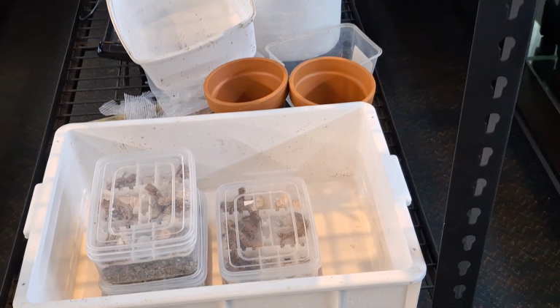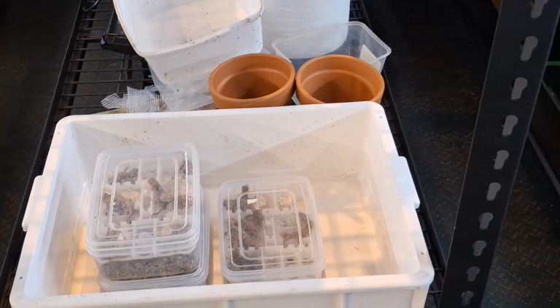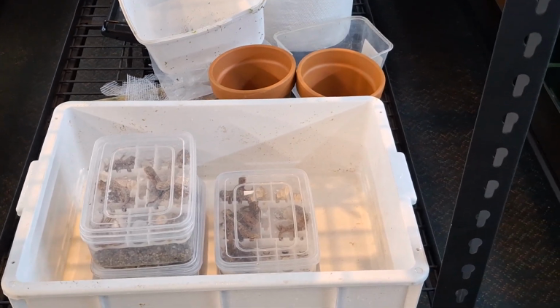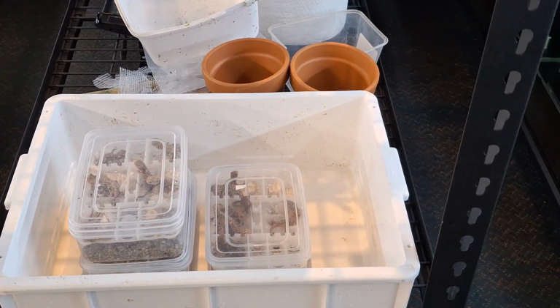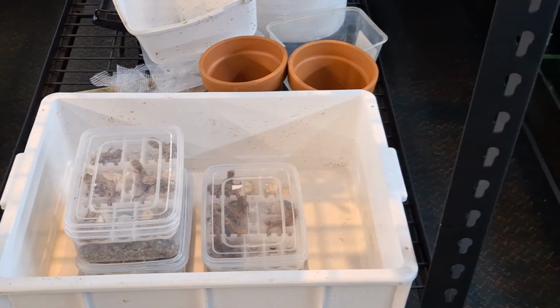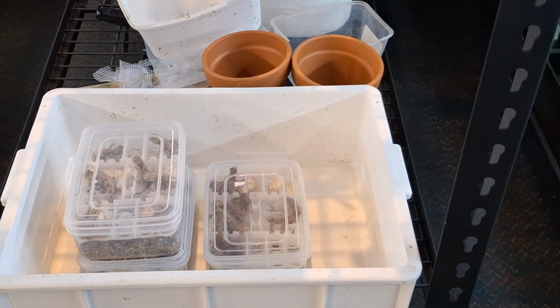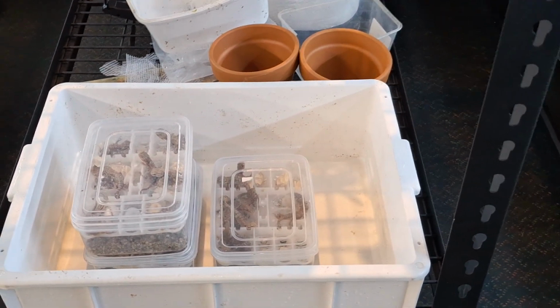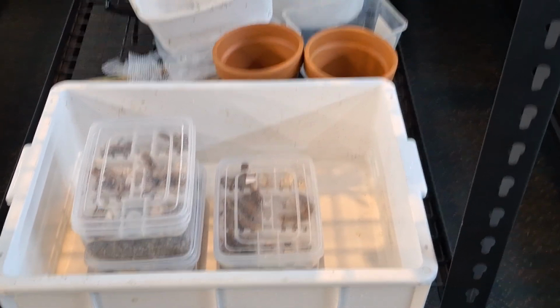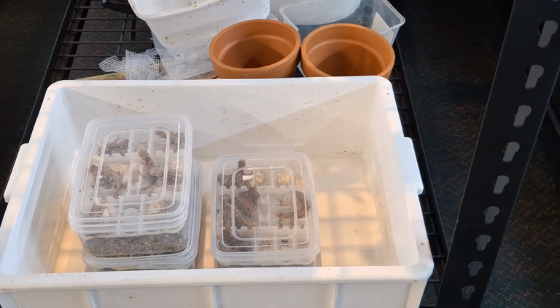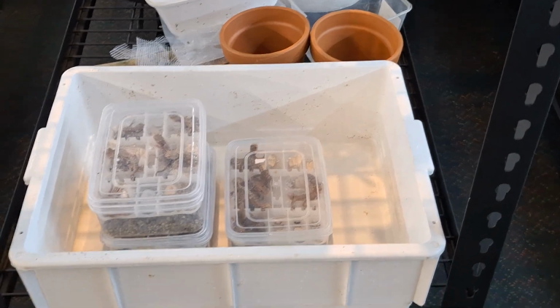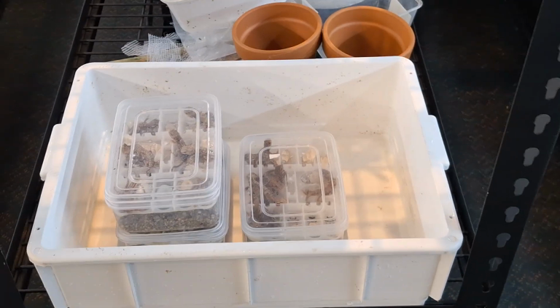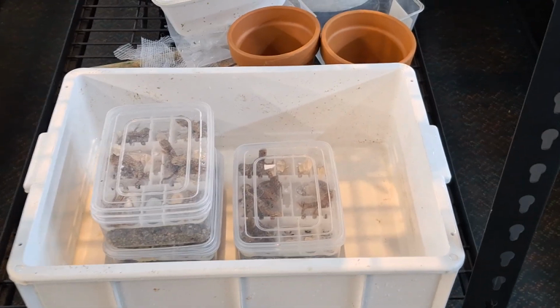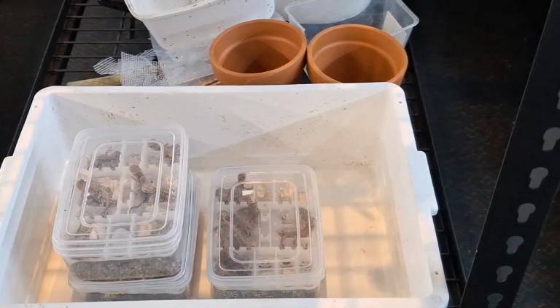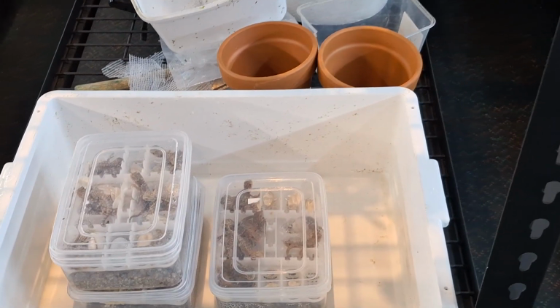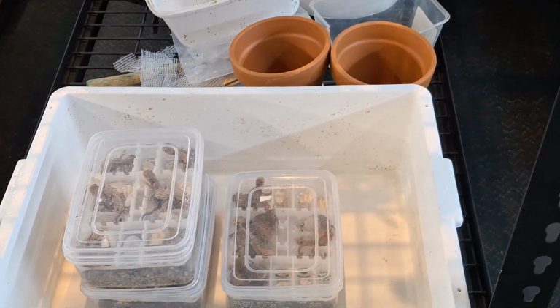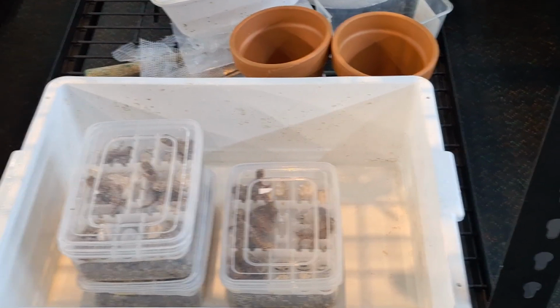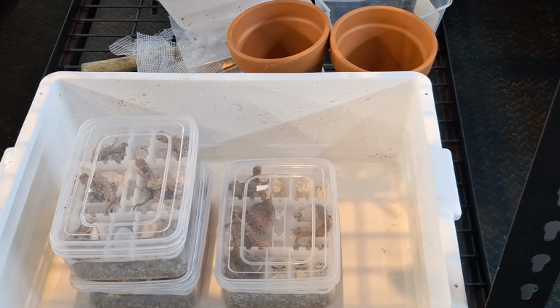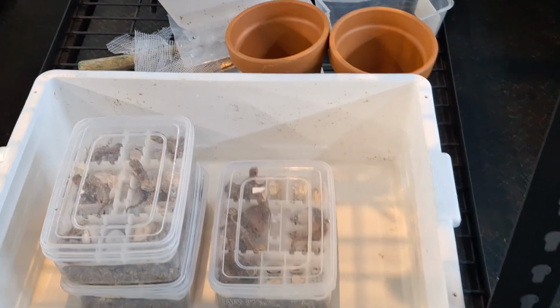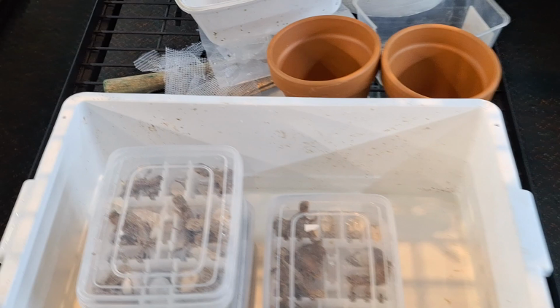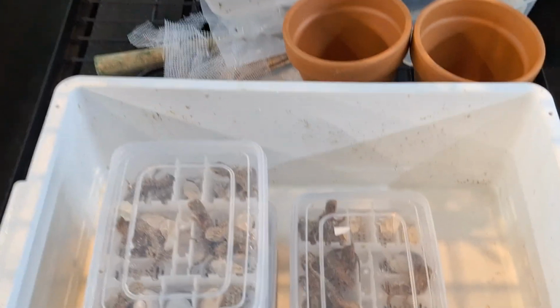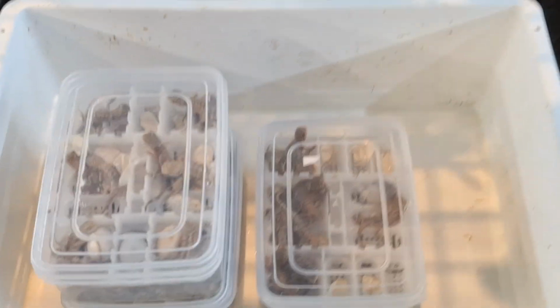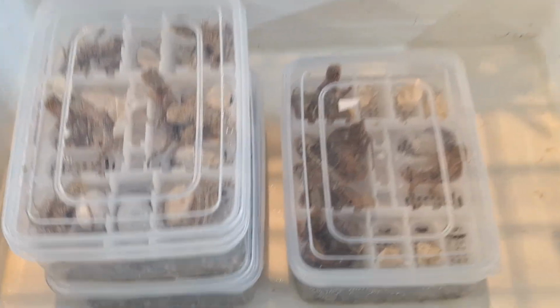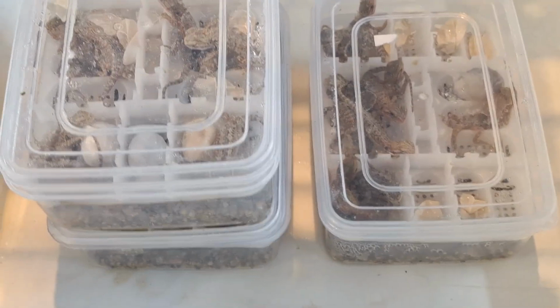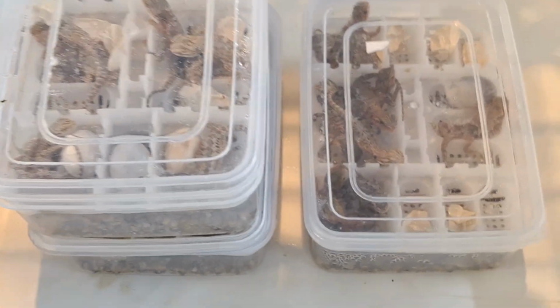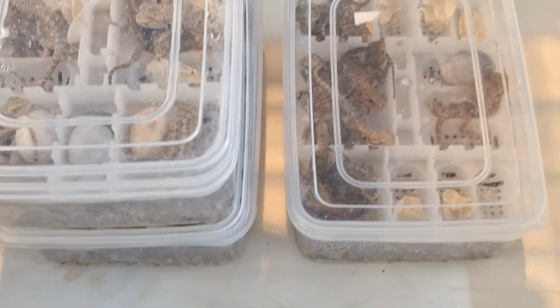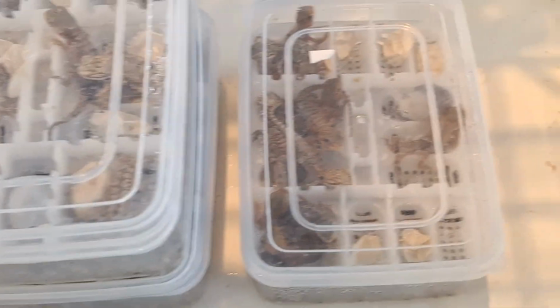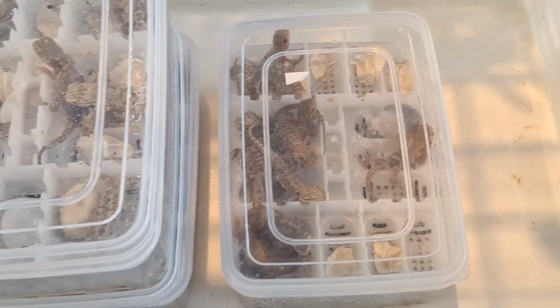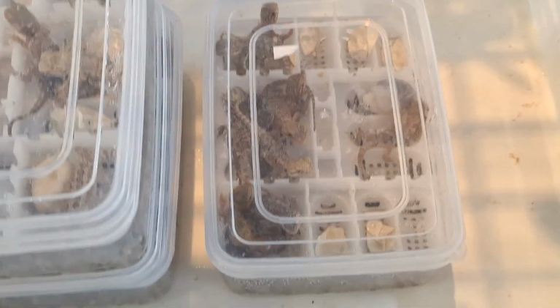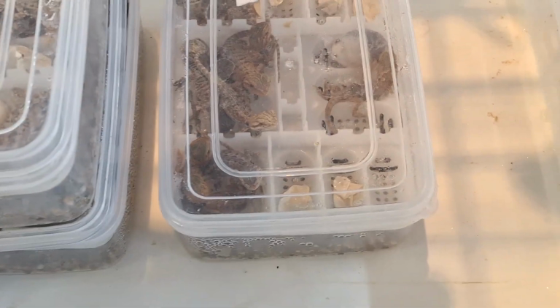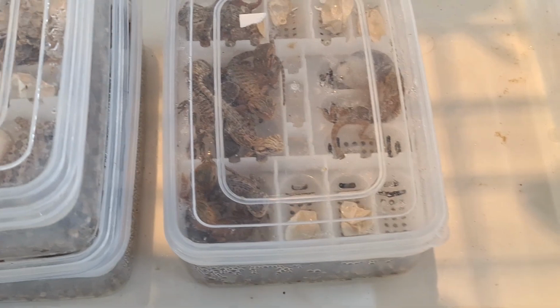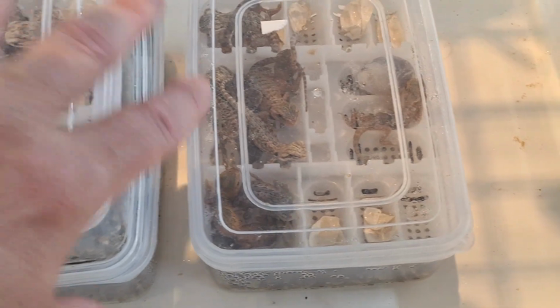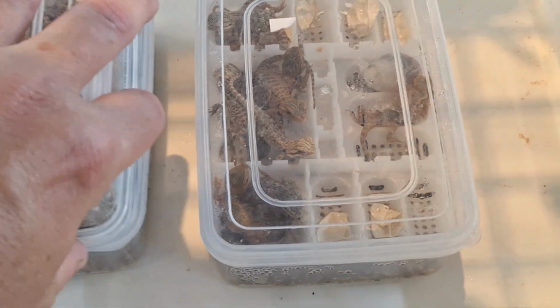G'day everyone, welcome to another video. A little bit different this time - we've got some baby bearded dragons hatching in the incubator. Just got some of these tubs out and we'll get these guys out and see what they look like.